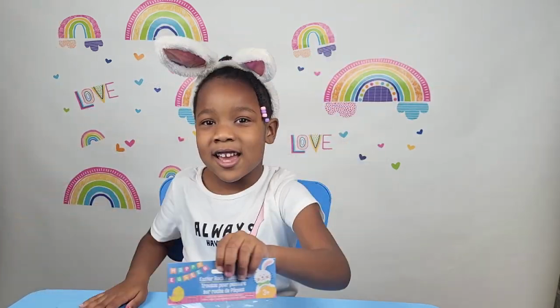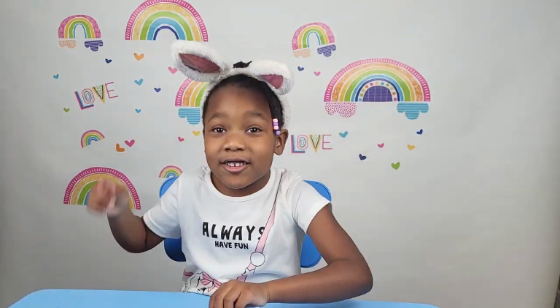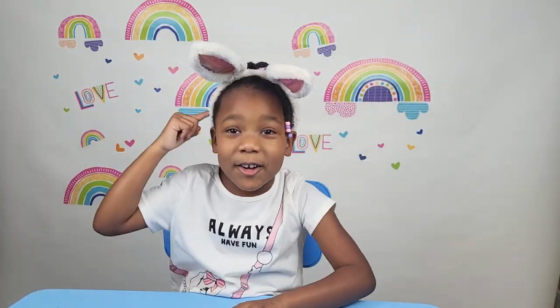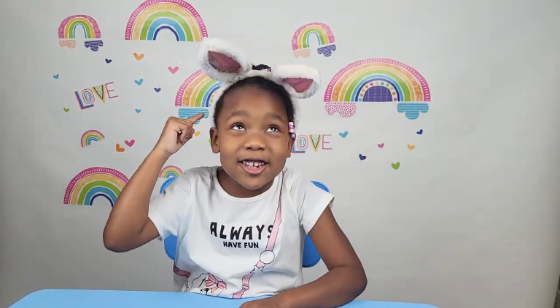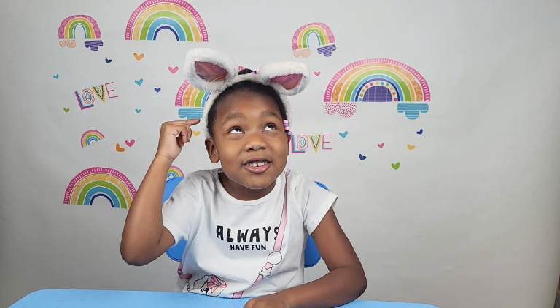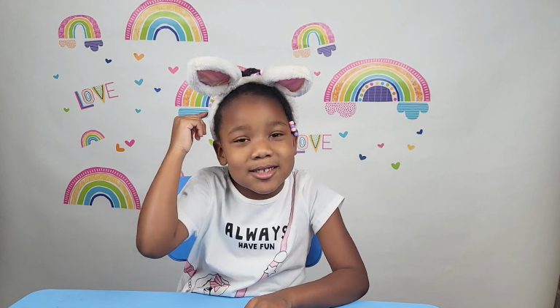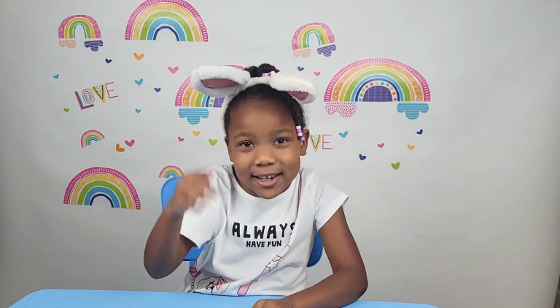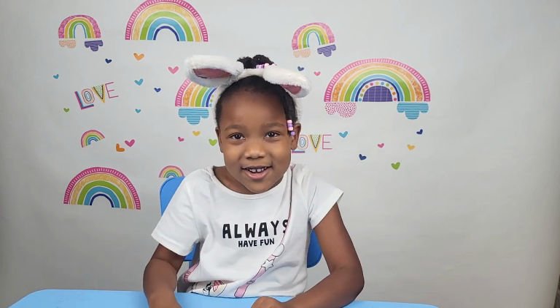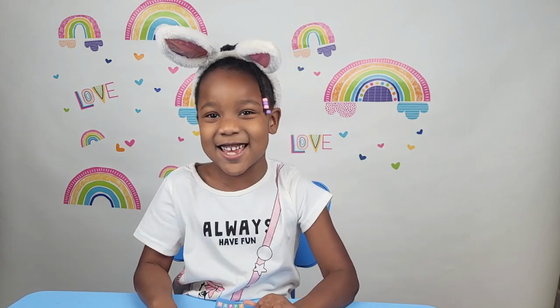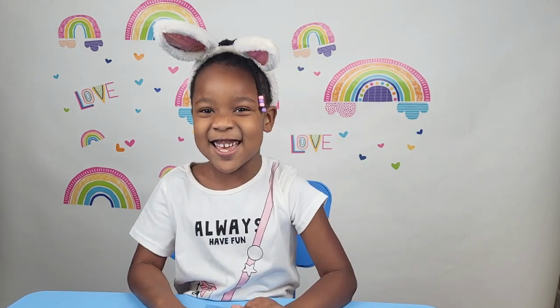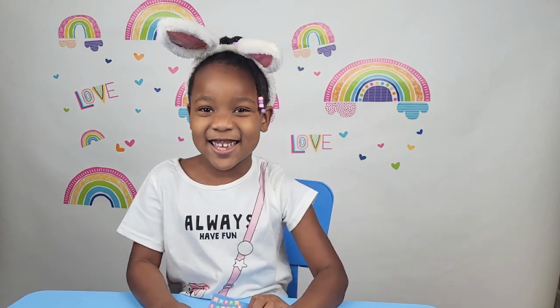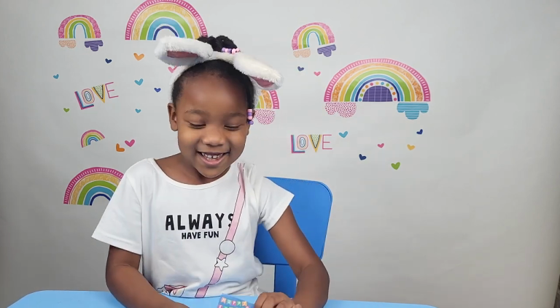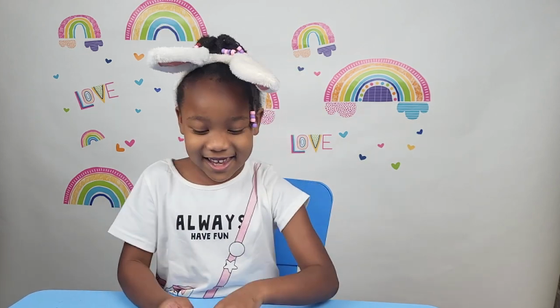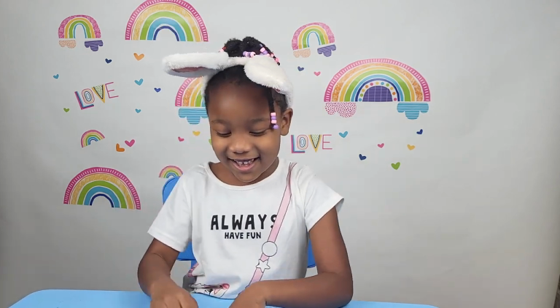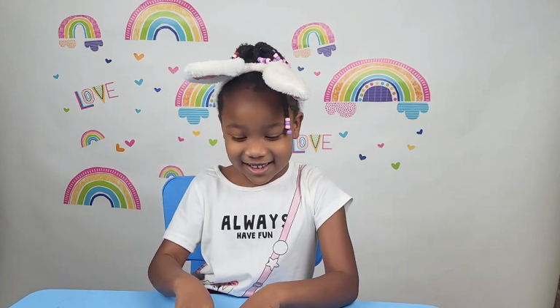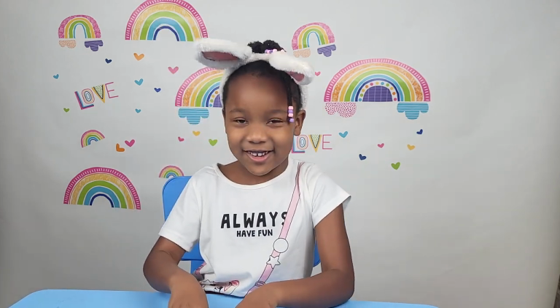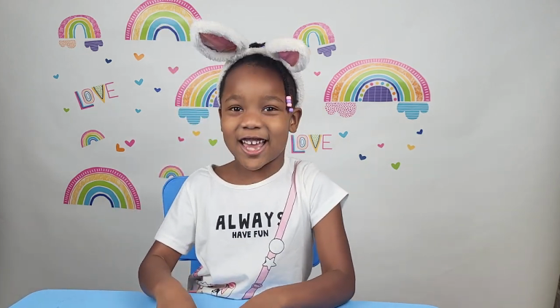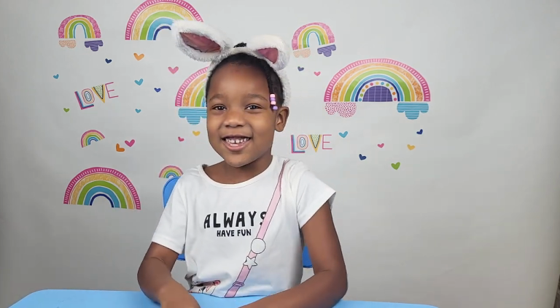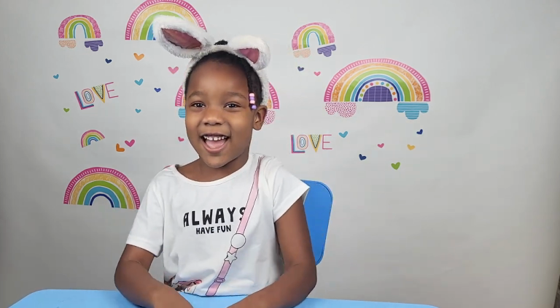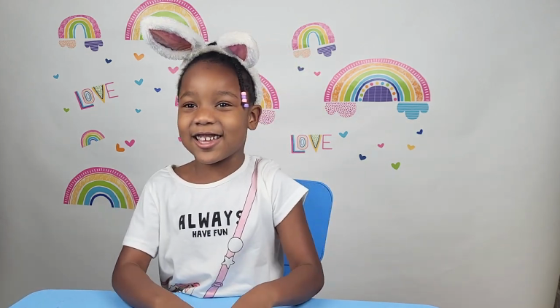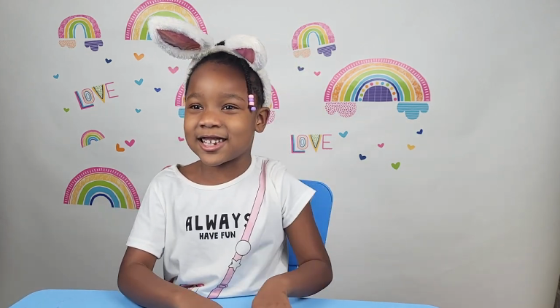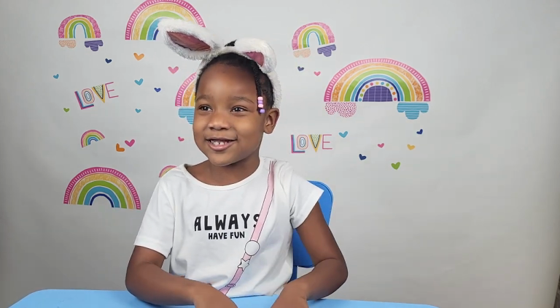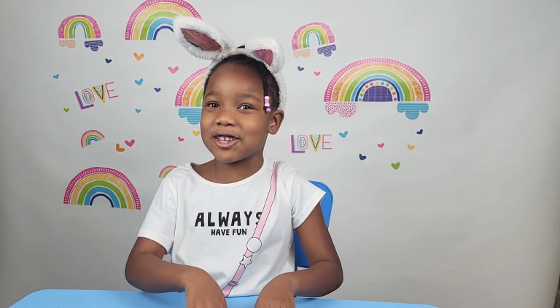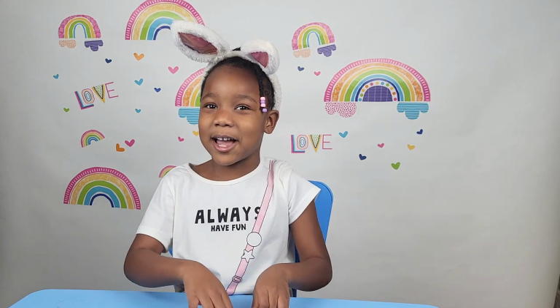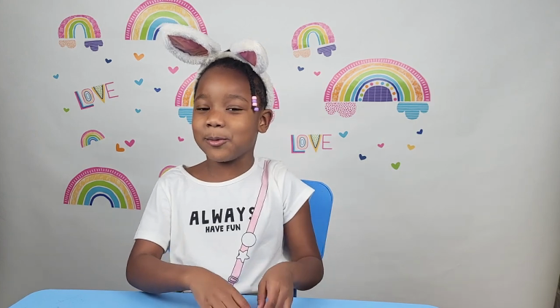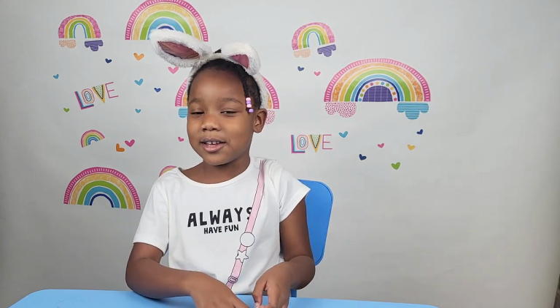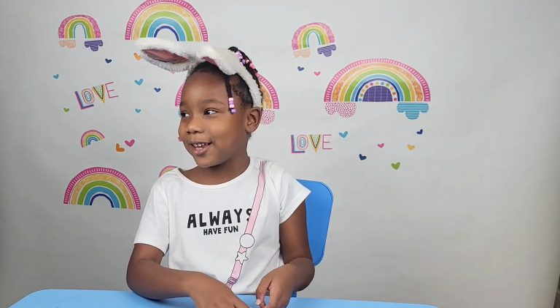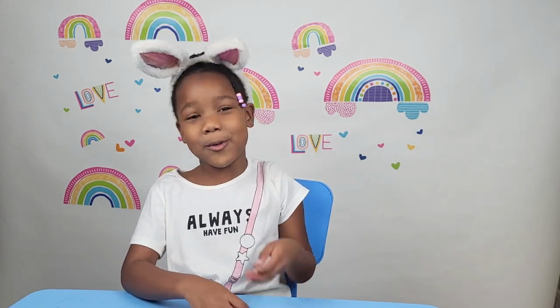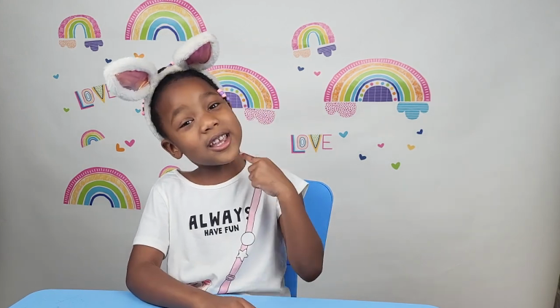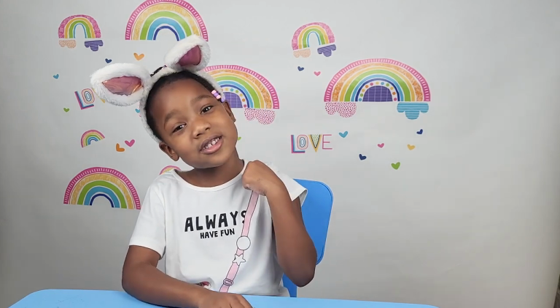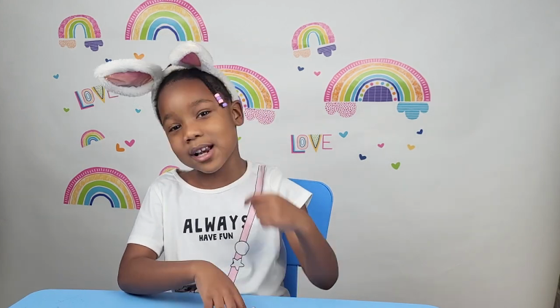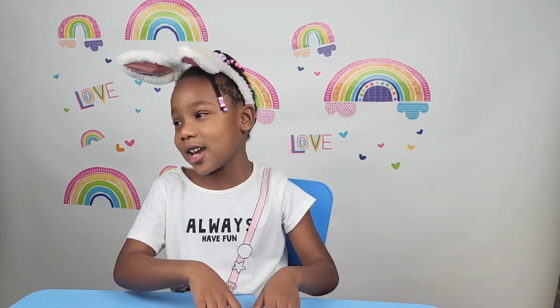I like these little Easter bunny ears. It's kind of strange — why are you making like a little Easter bunny thing?